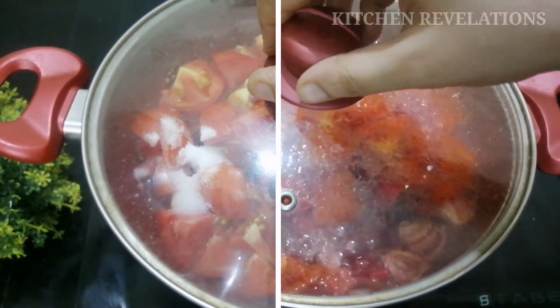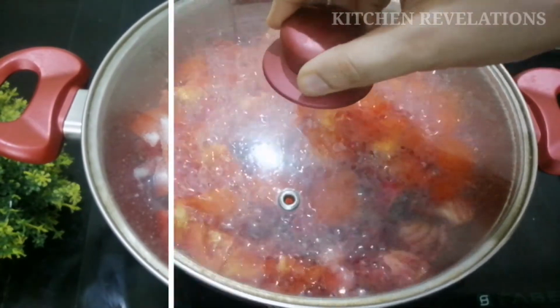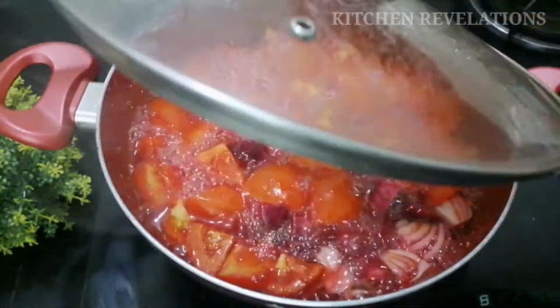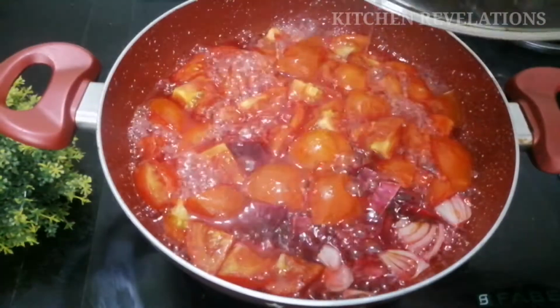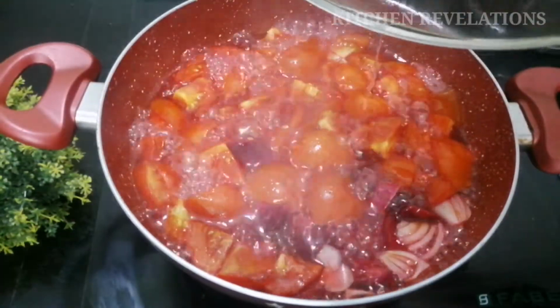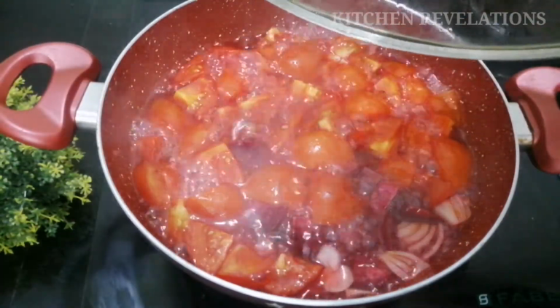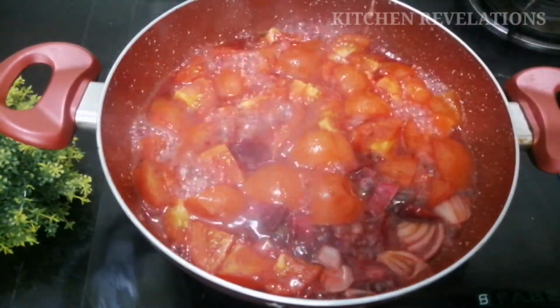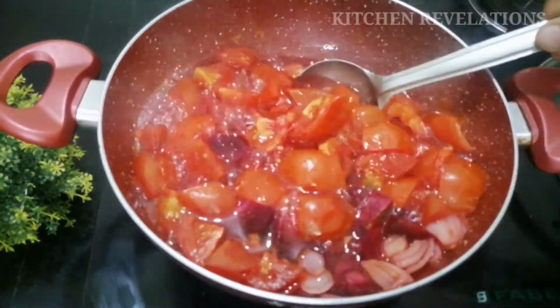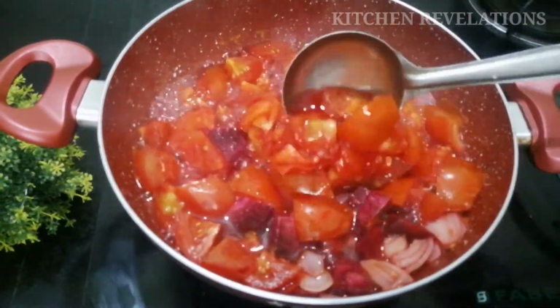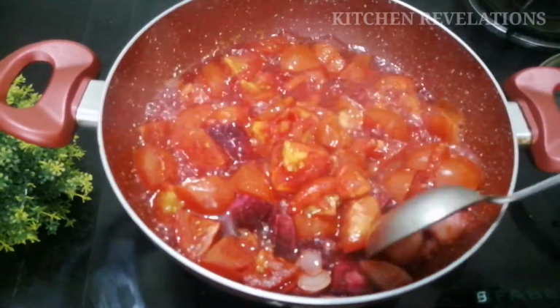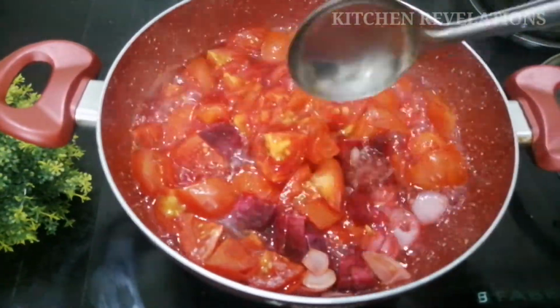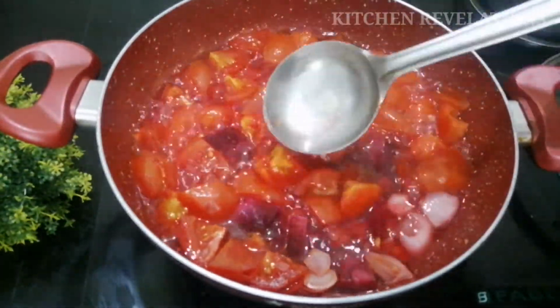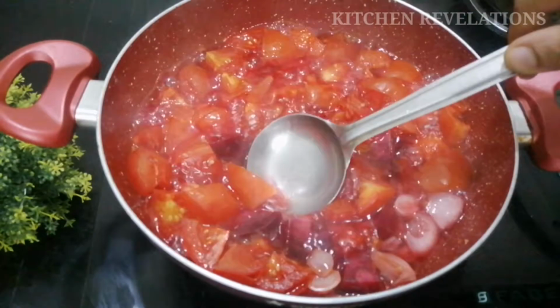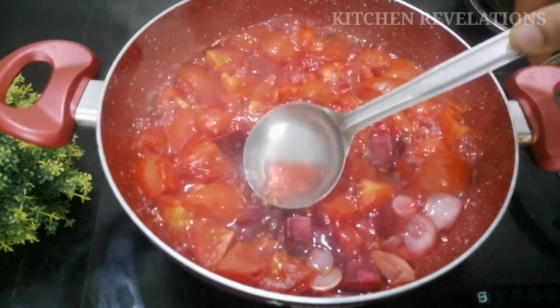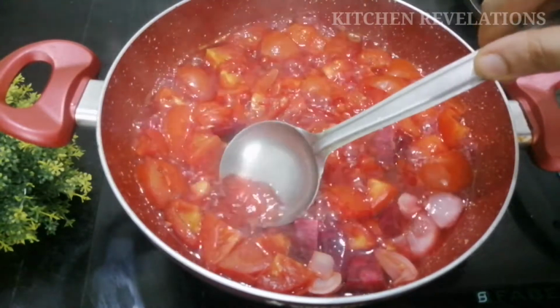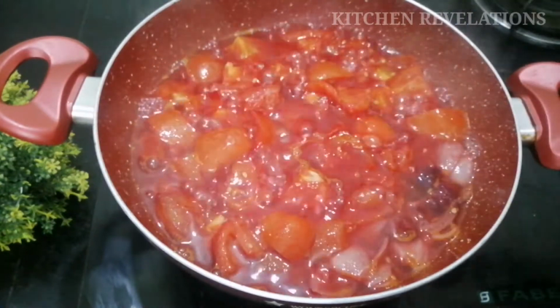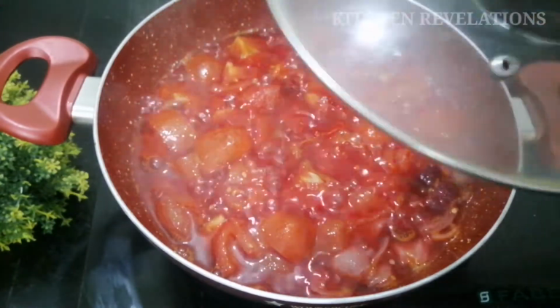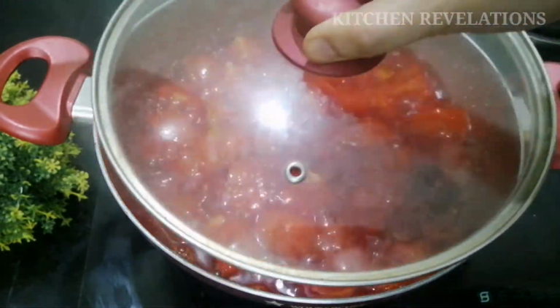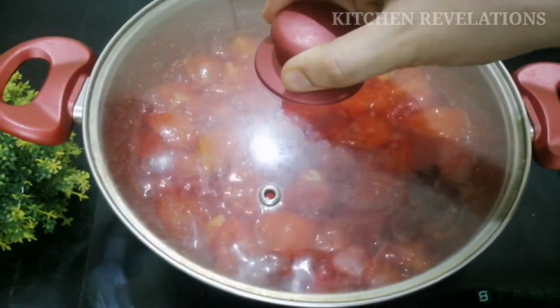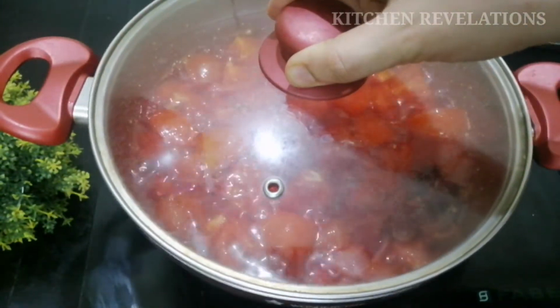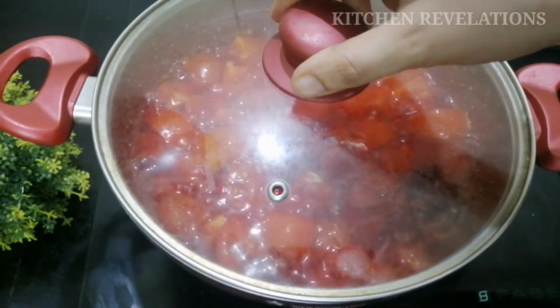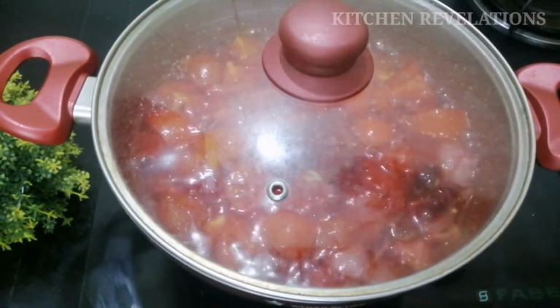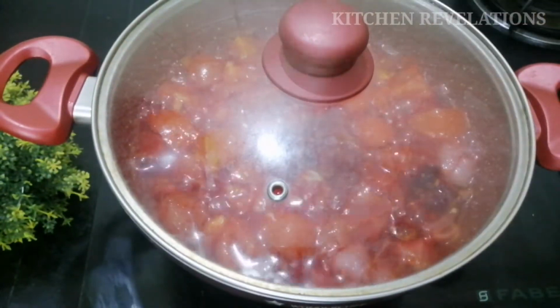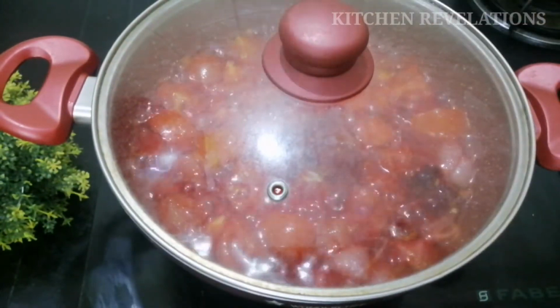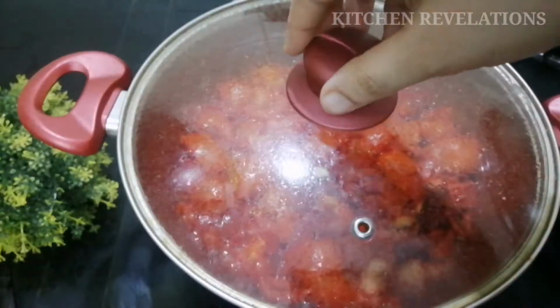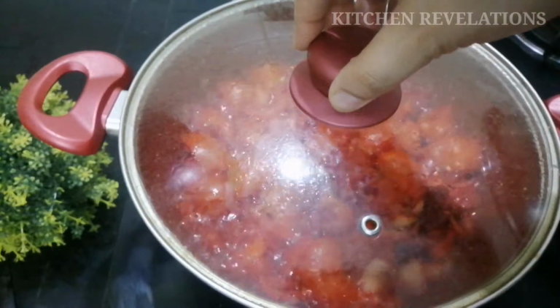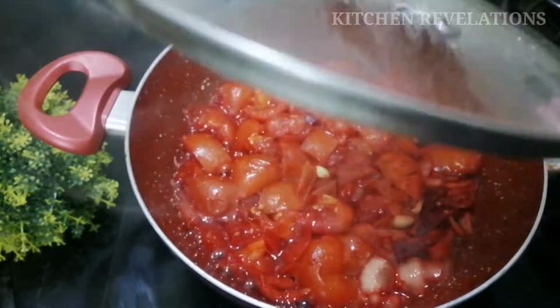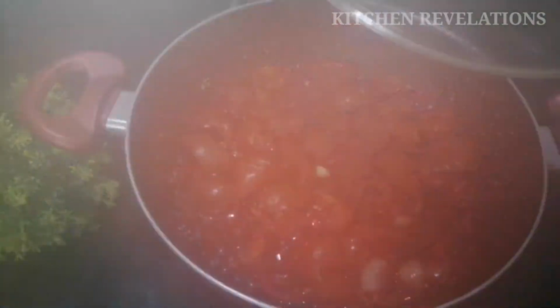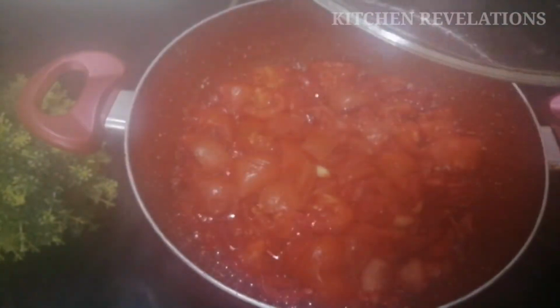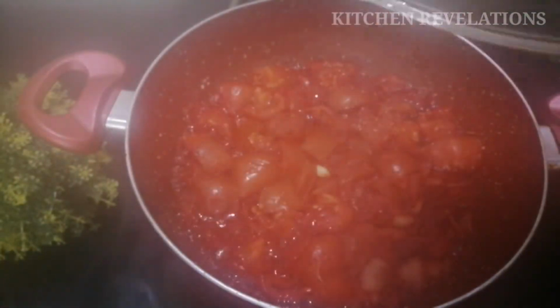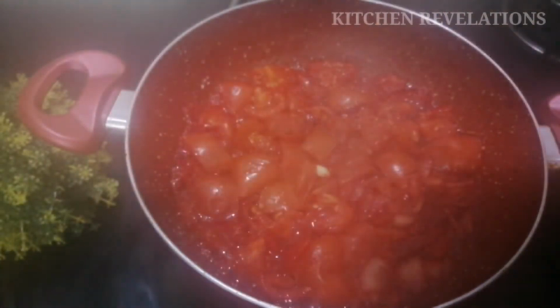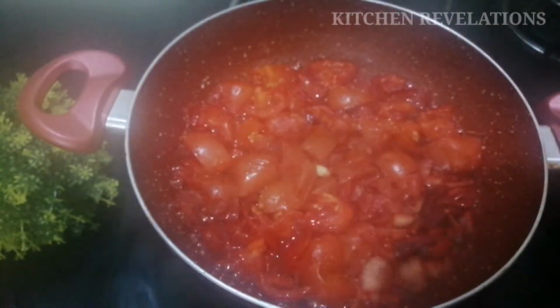After about 10 minutes, open the lid and gently mash the tomatoes with a ladle, then once again cover and cook till the tomatoes turn mushy. After about another 10 minutes, opening the lid you can see that the water content has reduced to half and the tomatoes have cooked really well.